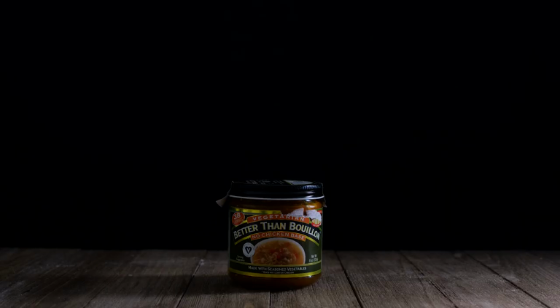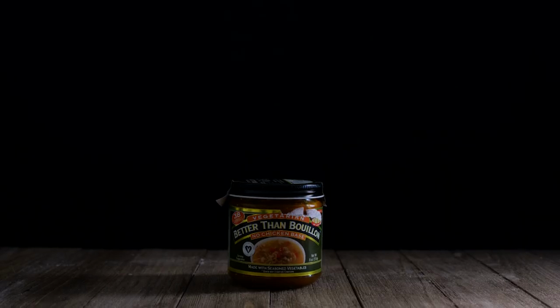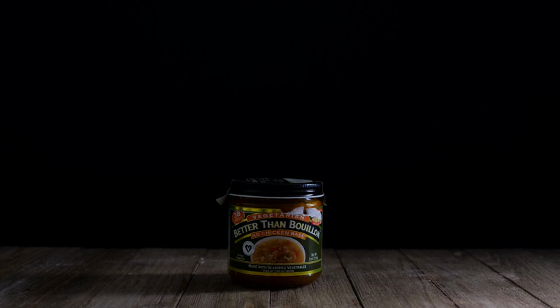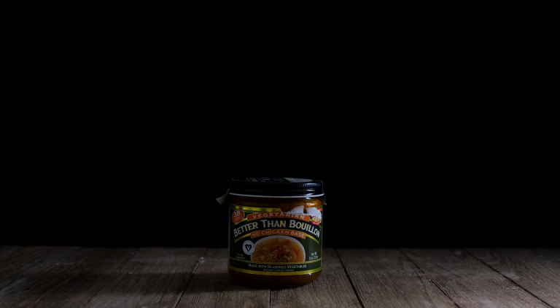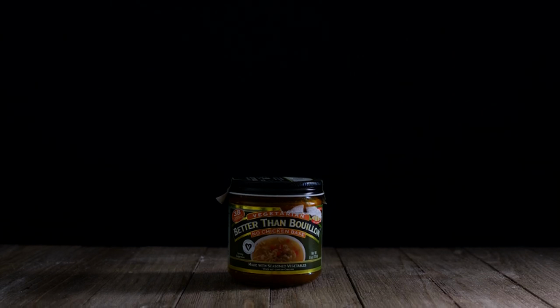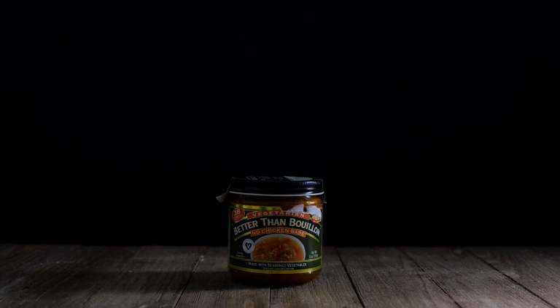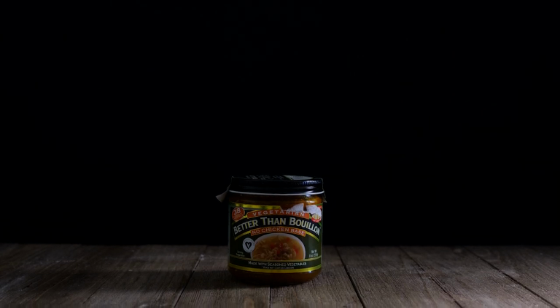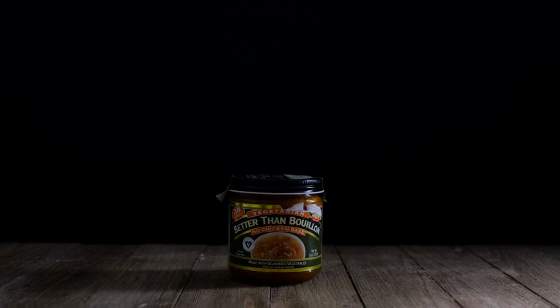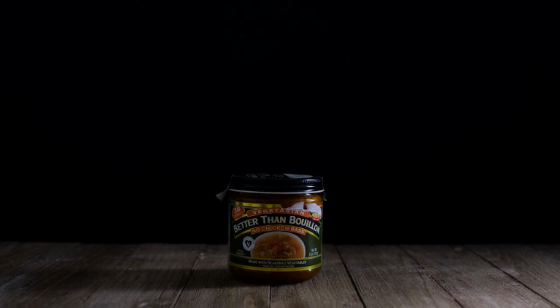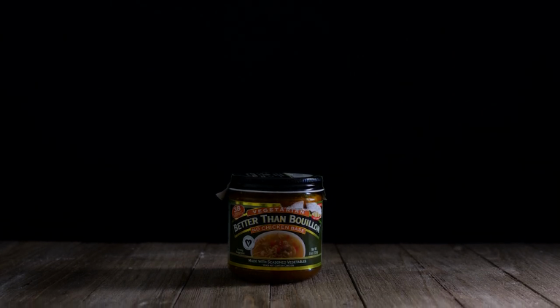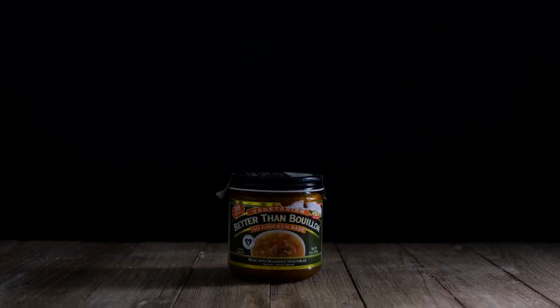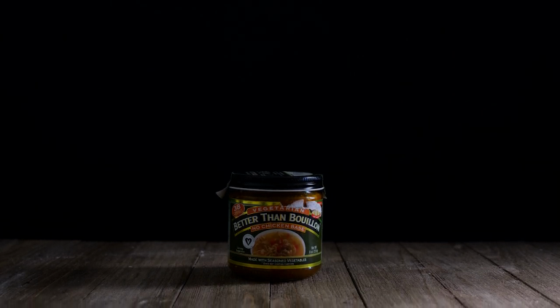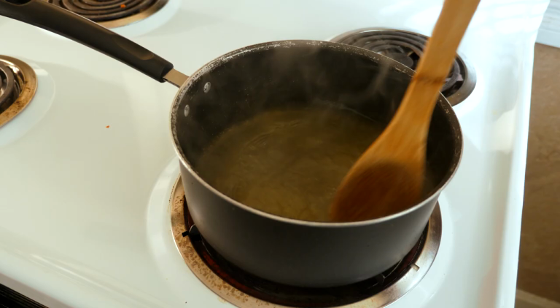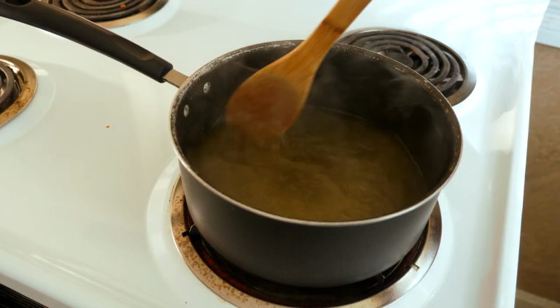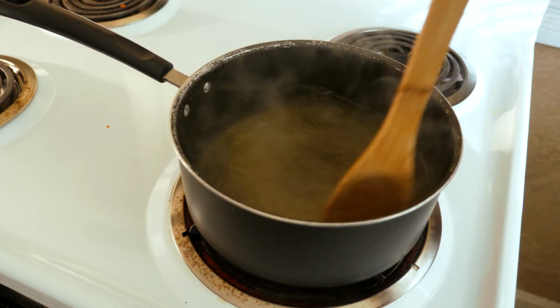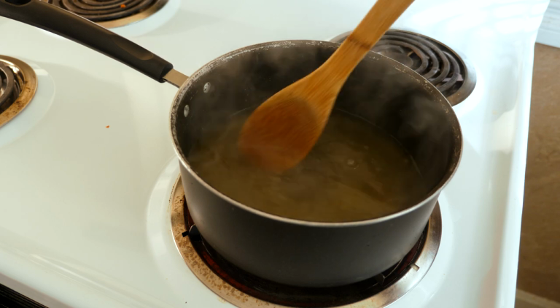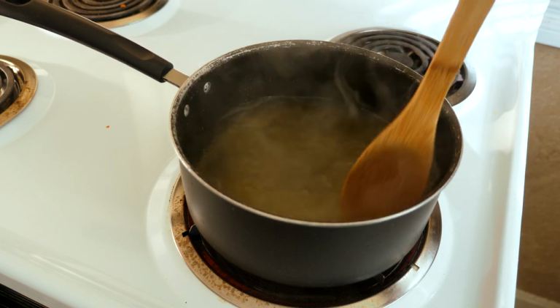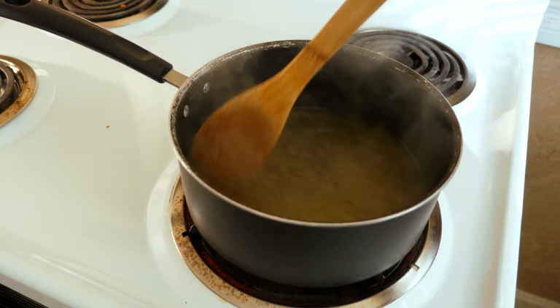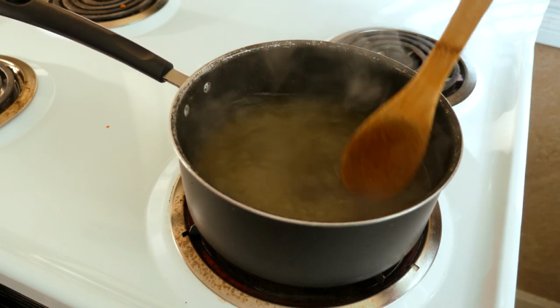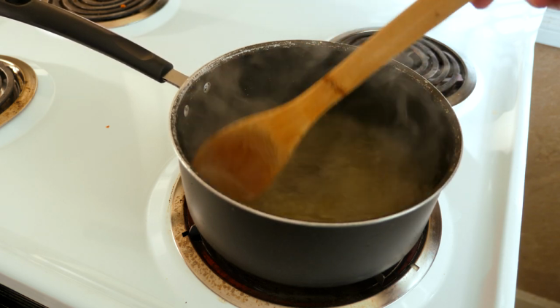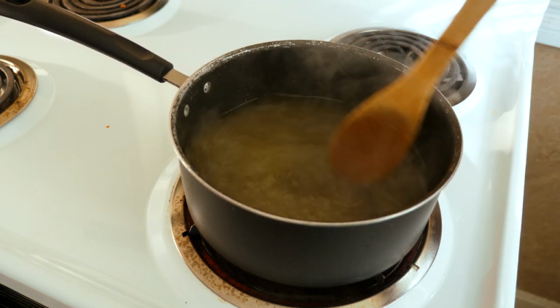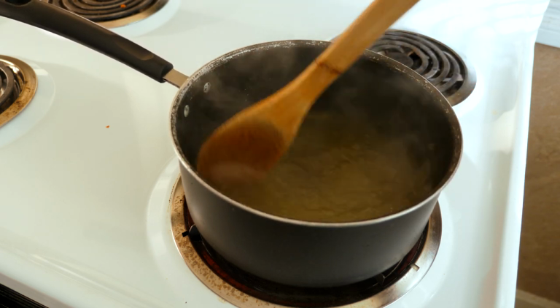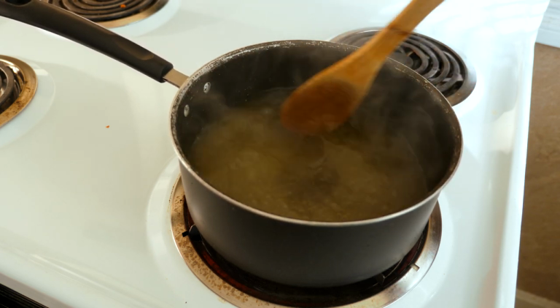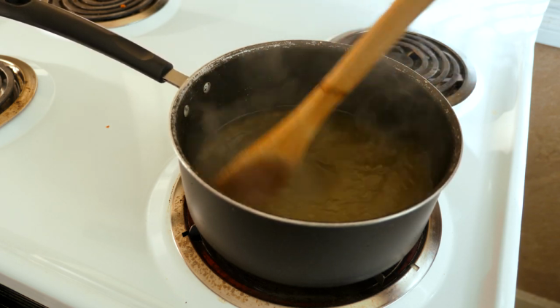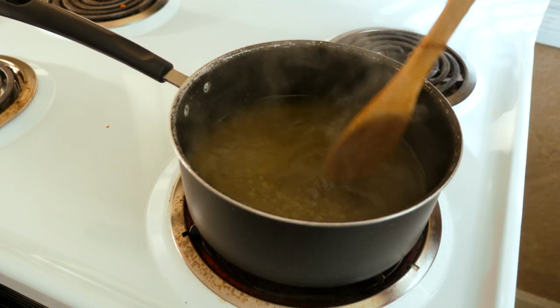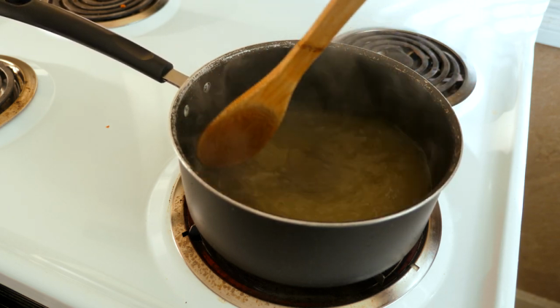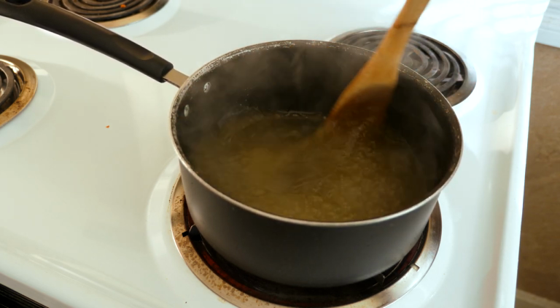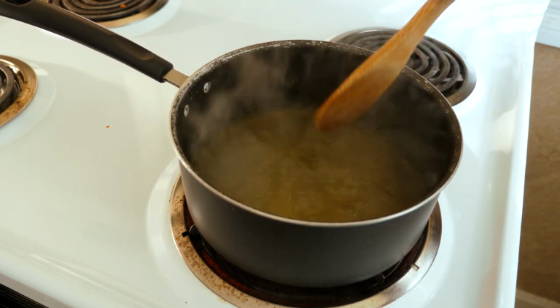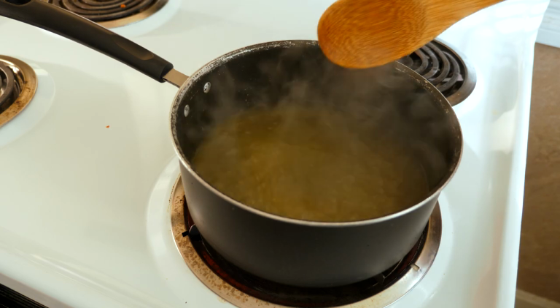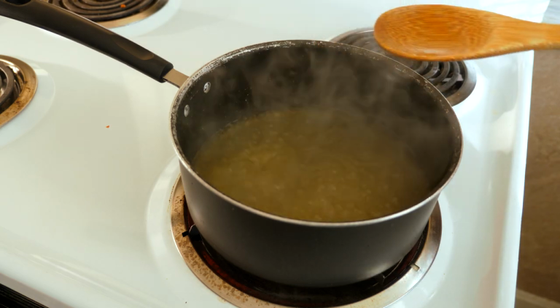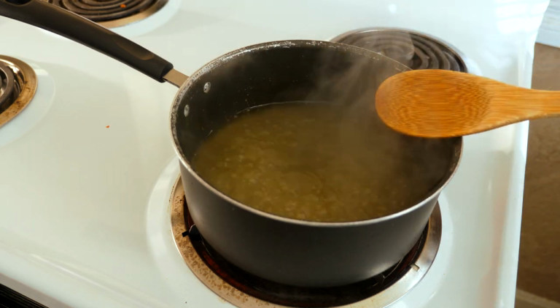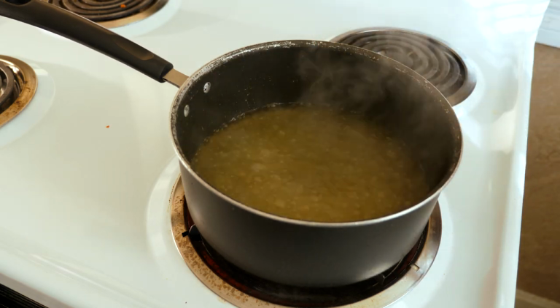For this recipe you'll need to make a vegan chicken broth. I use Better Than Bouillon No Chicken Base to make my broth. Add 3 cups of water and 3 teaspoons of Better Than Bouillon No Chicken Base to a small pot and boil and stir until it completely dissolves, then set aside.